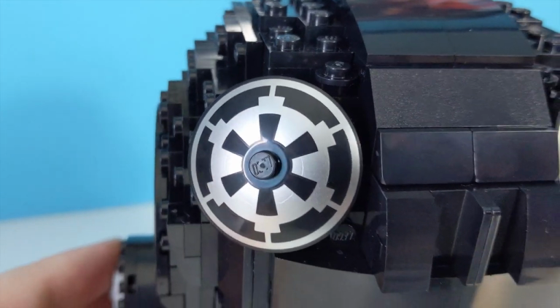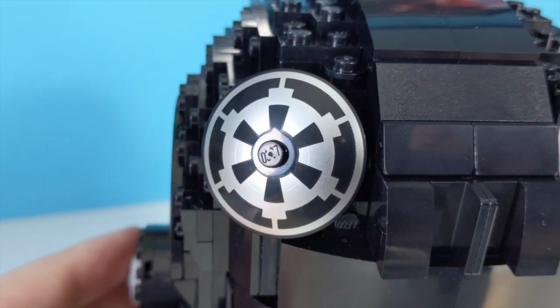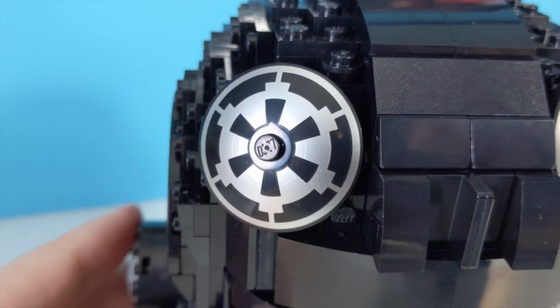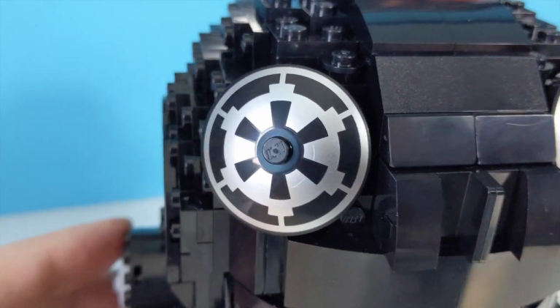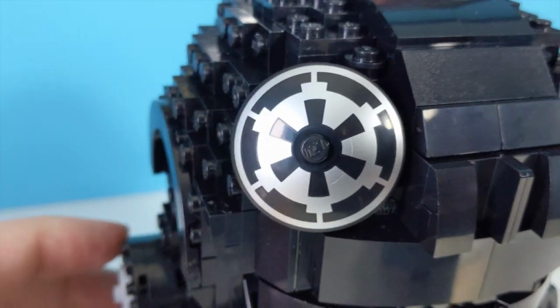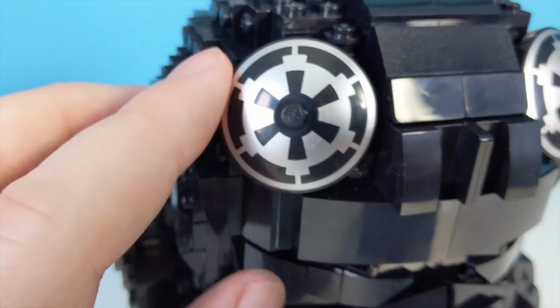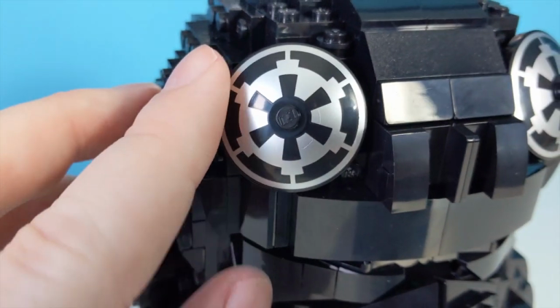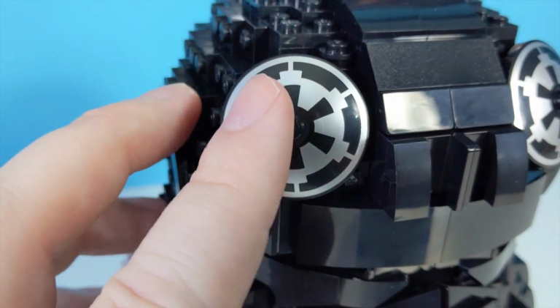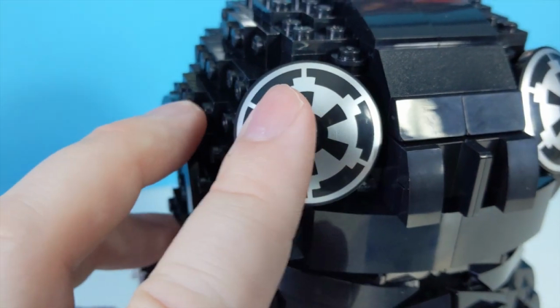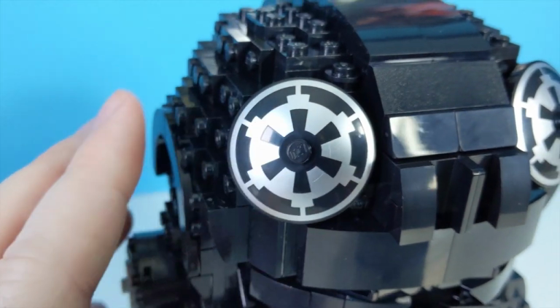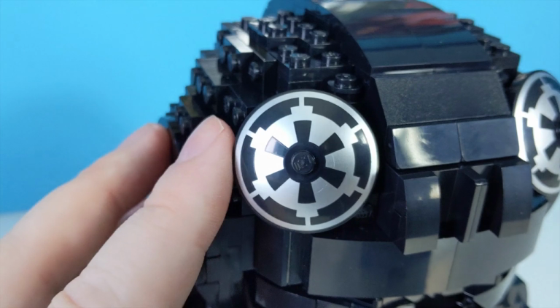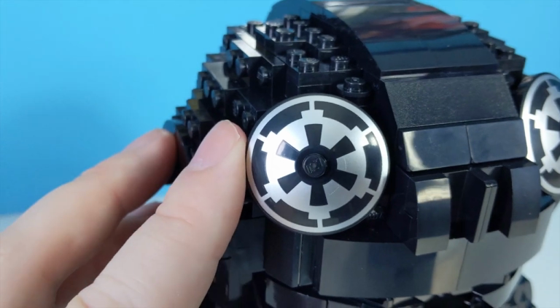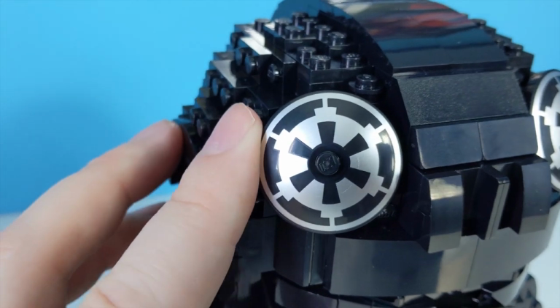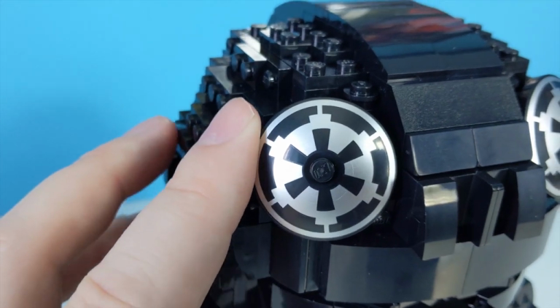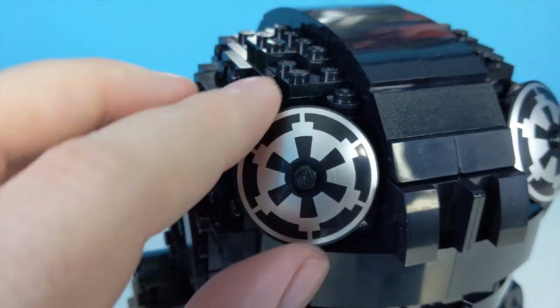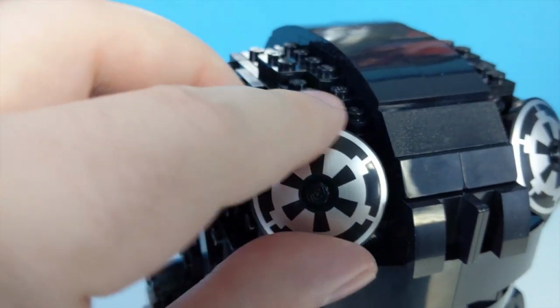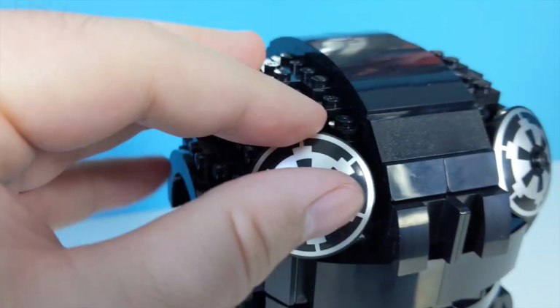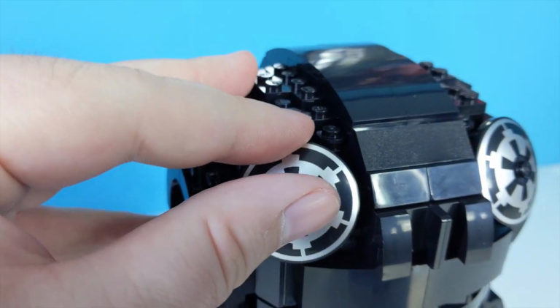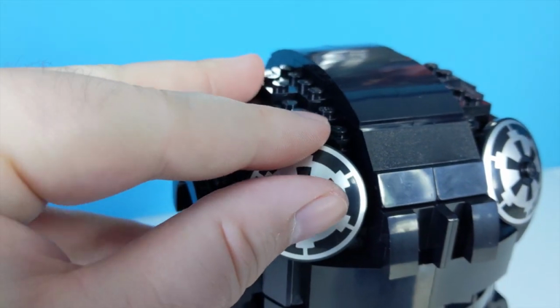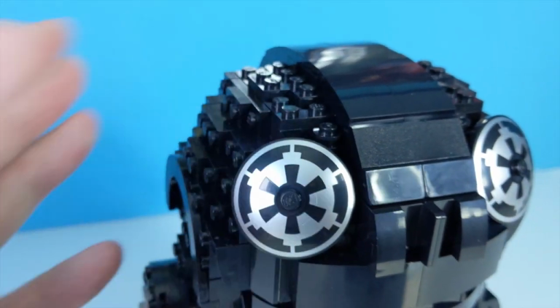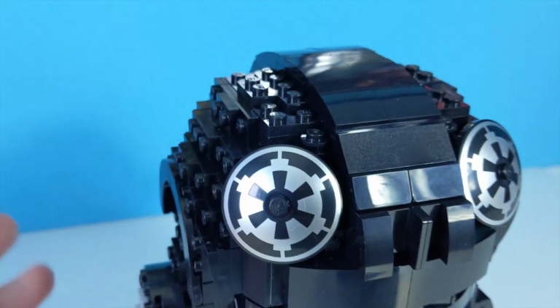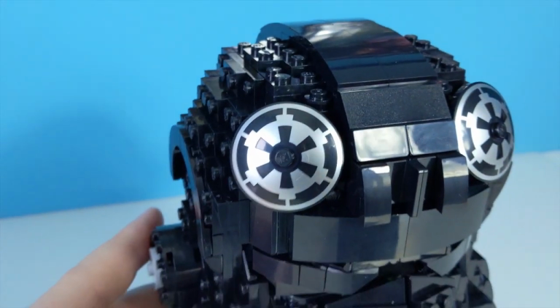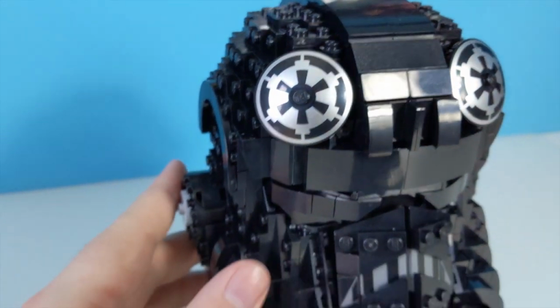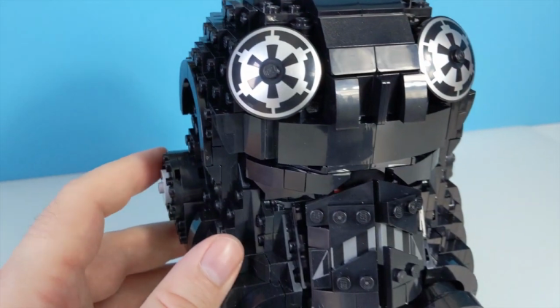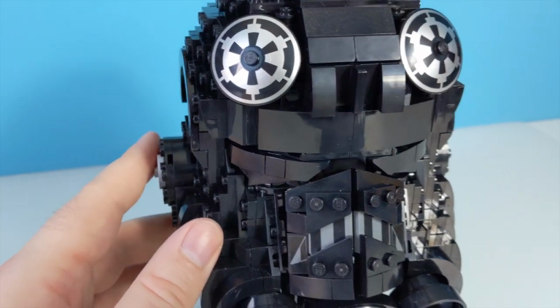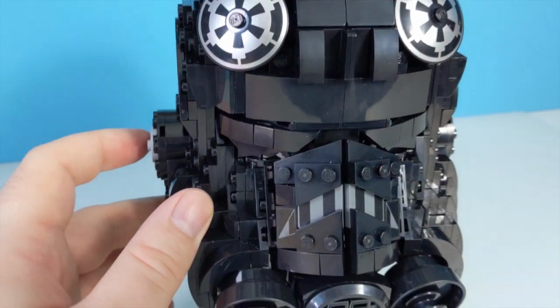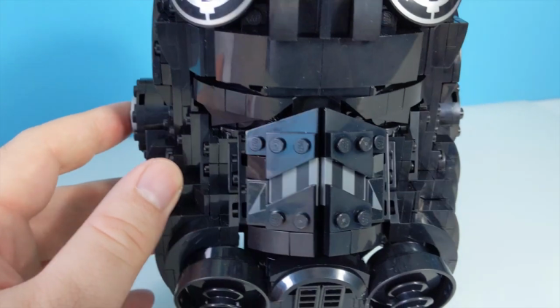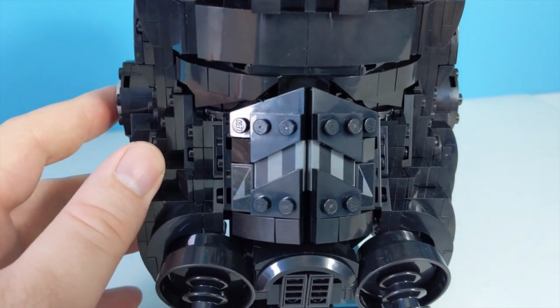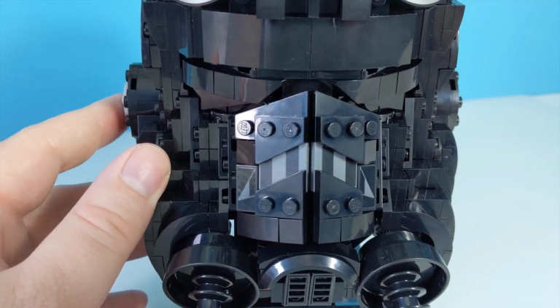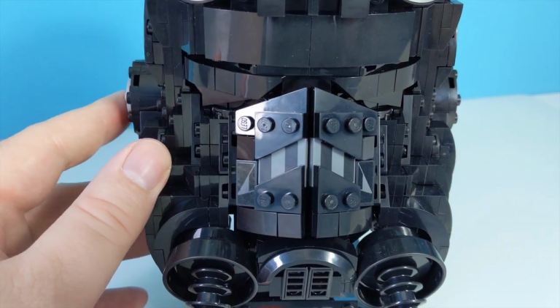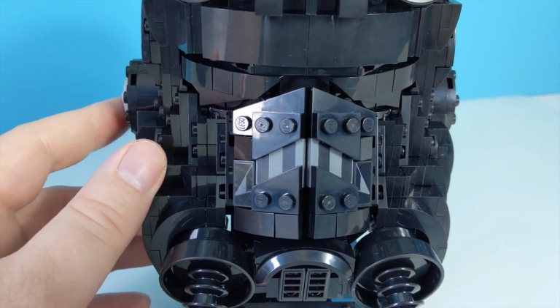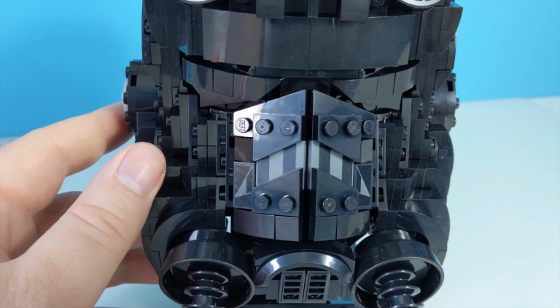Another YouTuber did tell me that these were a bit delicate and prone to falling off with the slightest touch, but mine seemed pretty solid — so maybe they just hadn't put them on right.